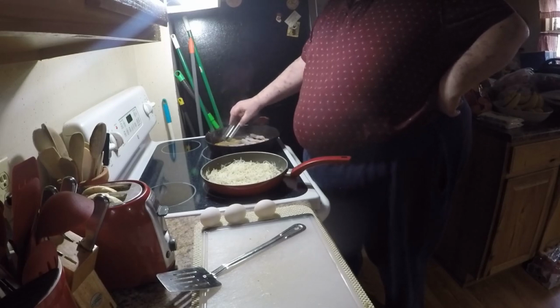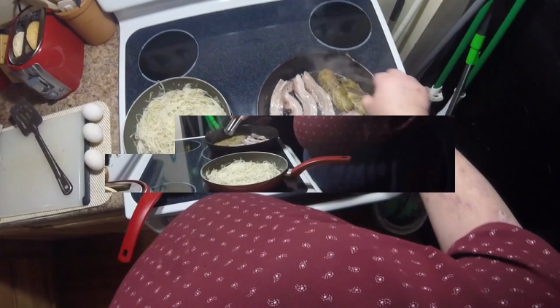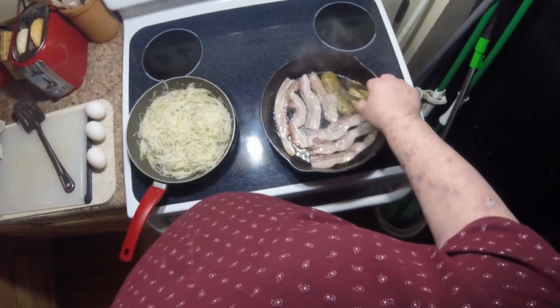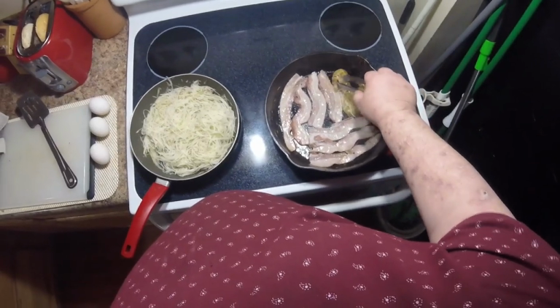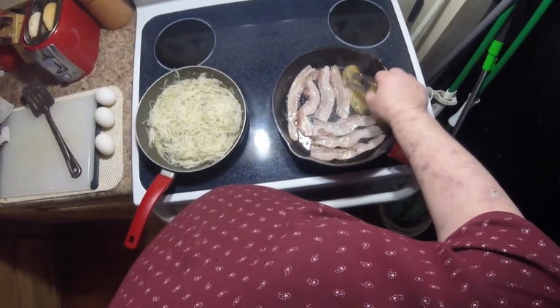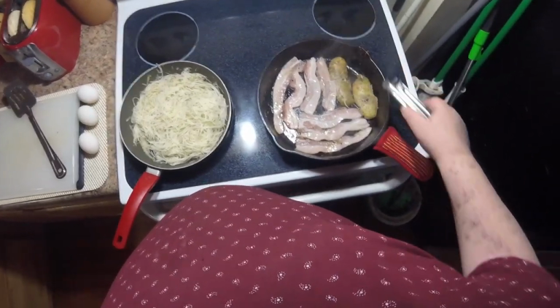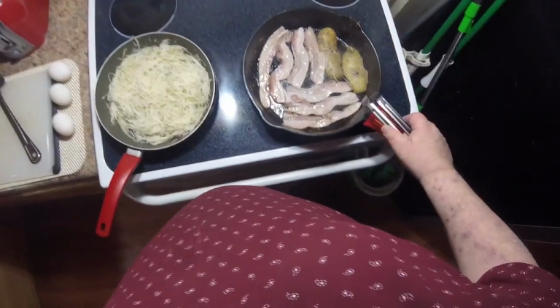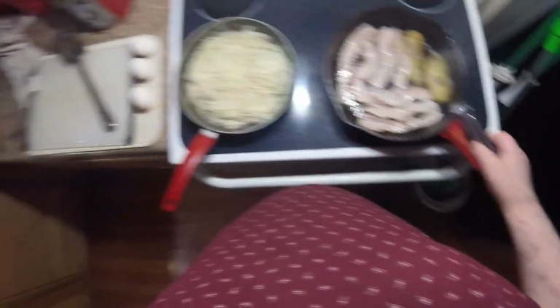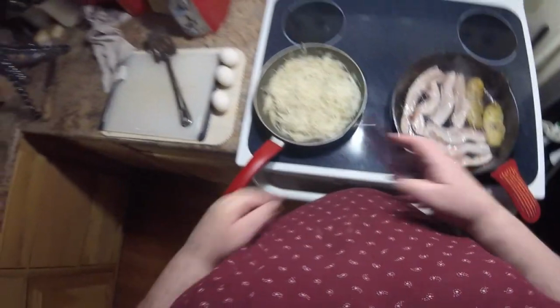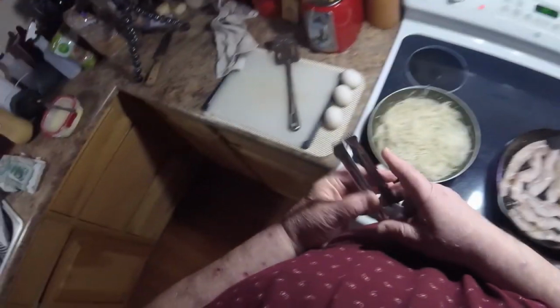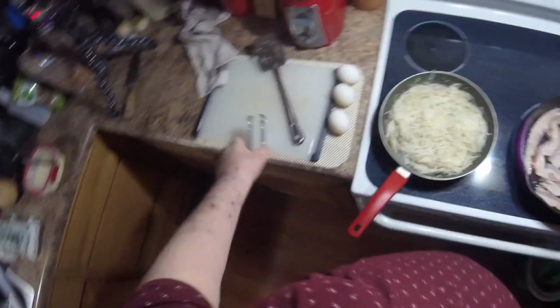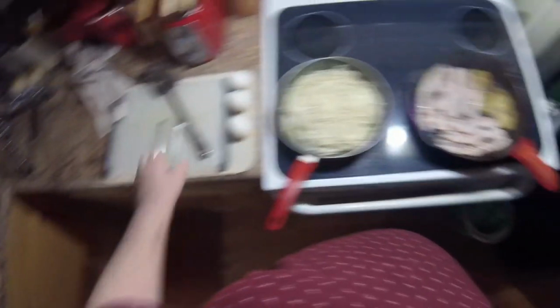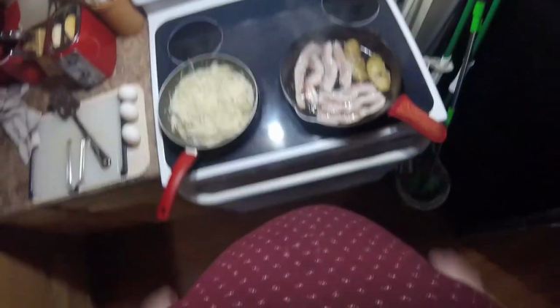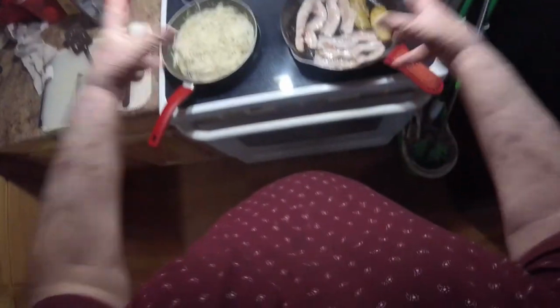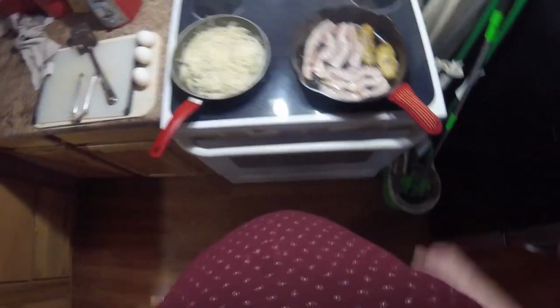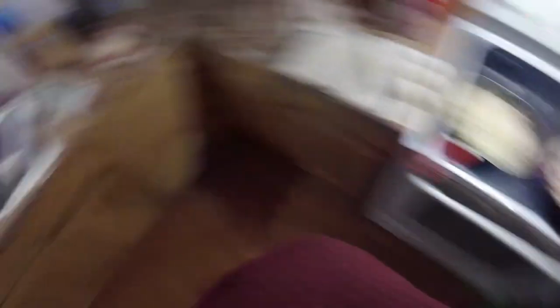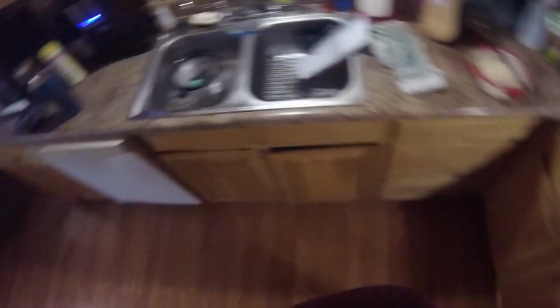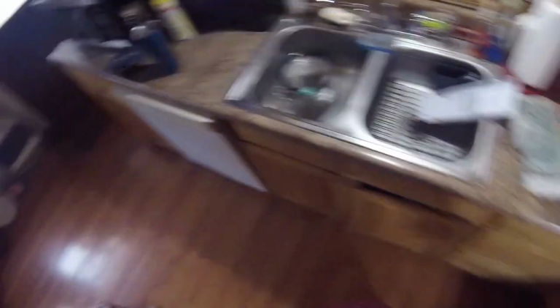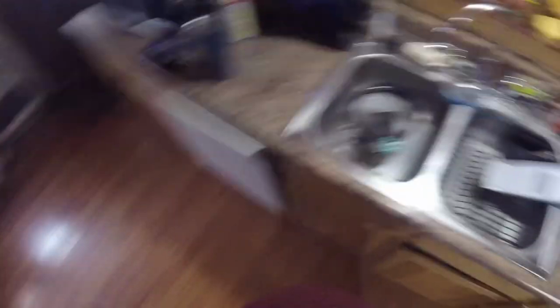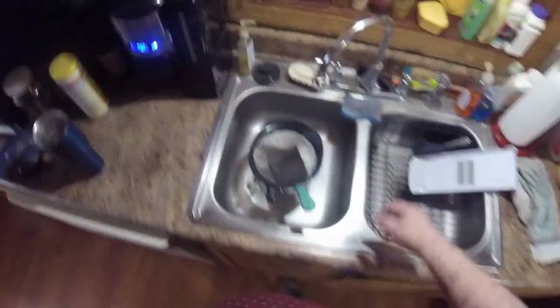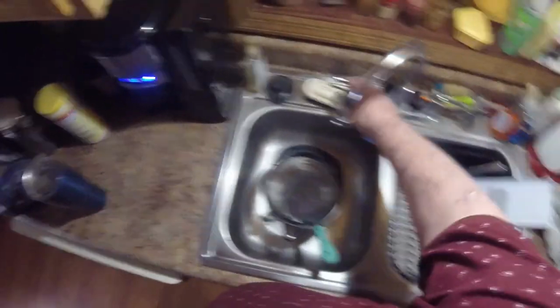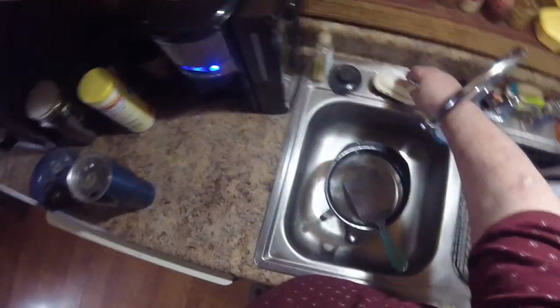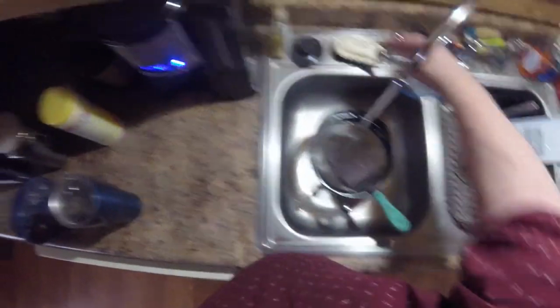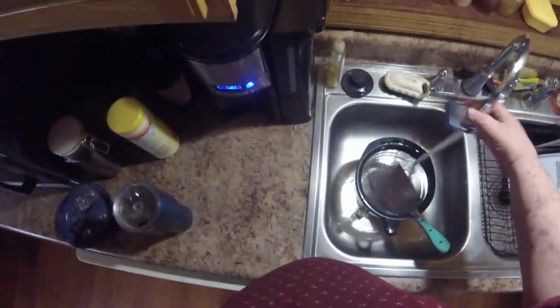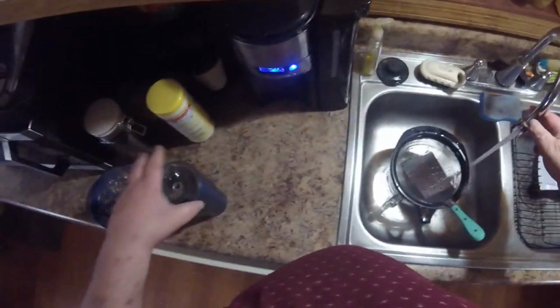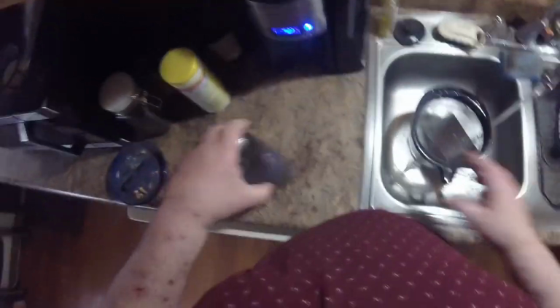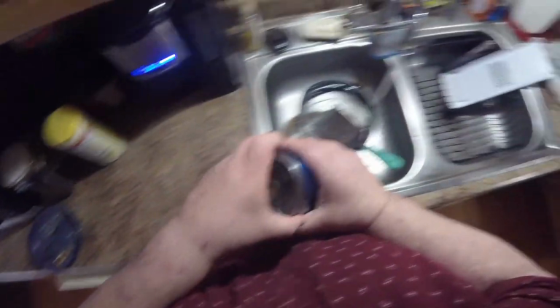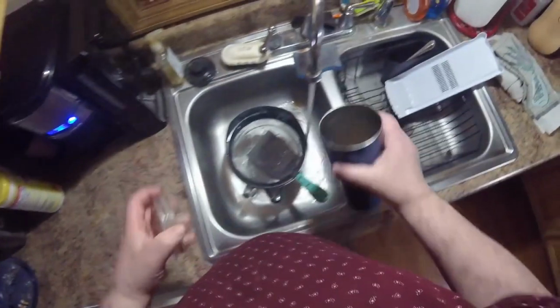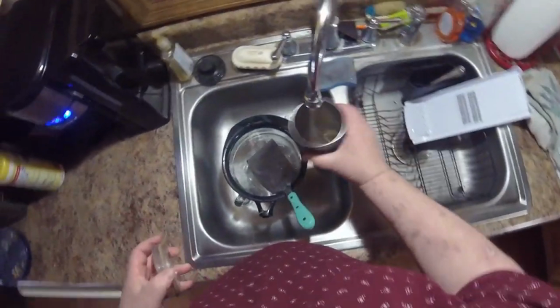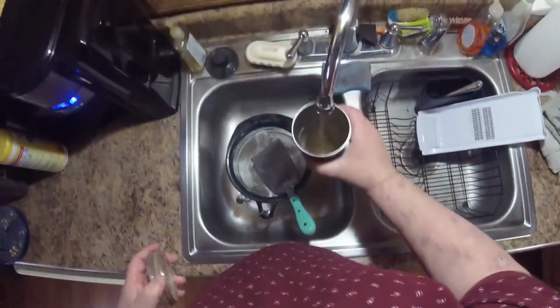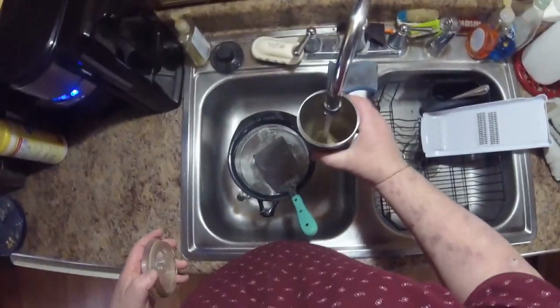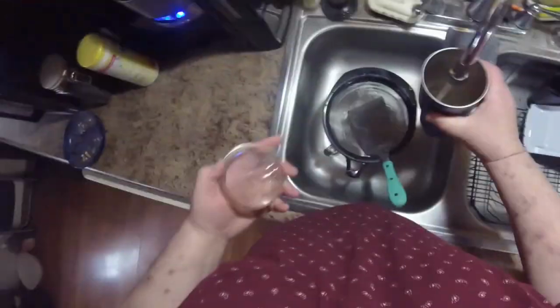All right, get our bacon nicely separated so they can cook individually. Try to get the potatoes laid down in there — there we go. While that's cooking I'm going to go over here and rinse out my coffee cup.